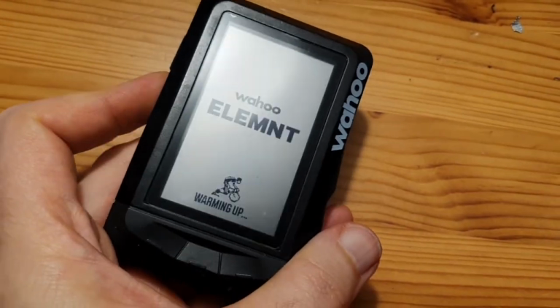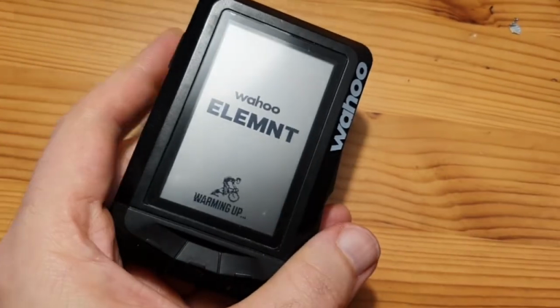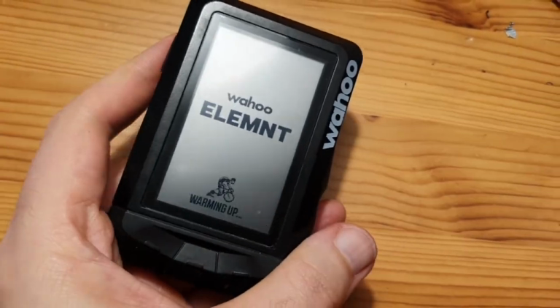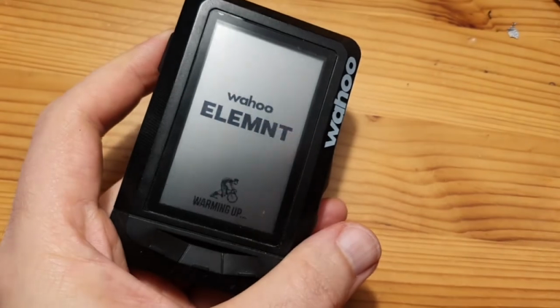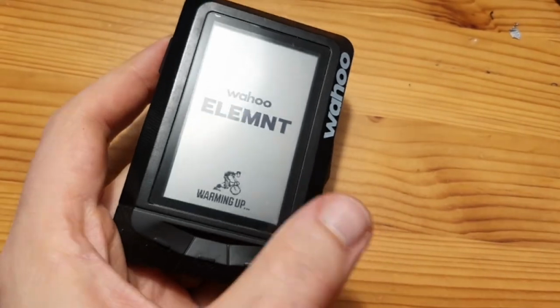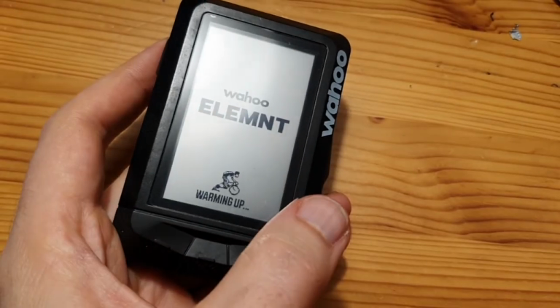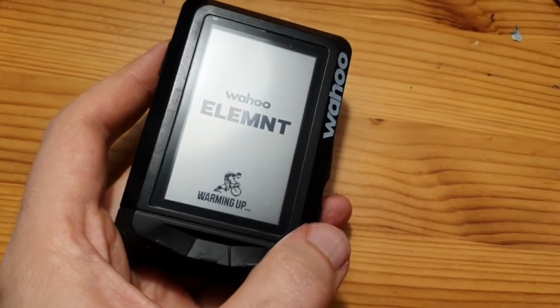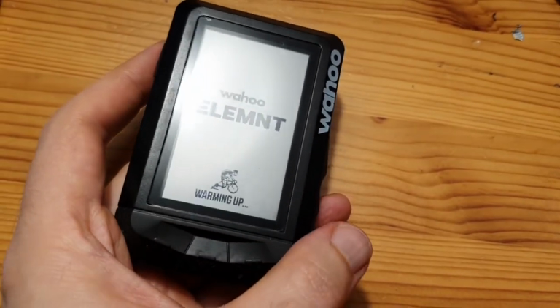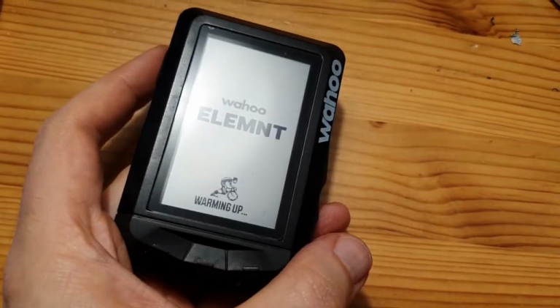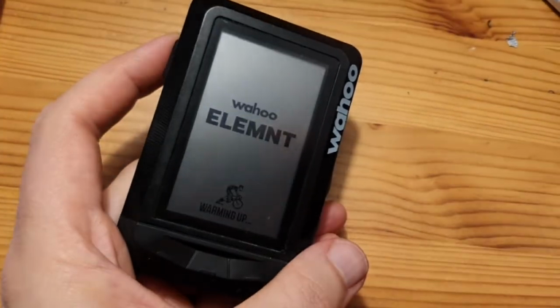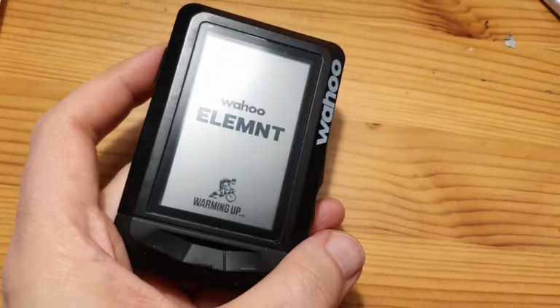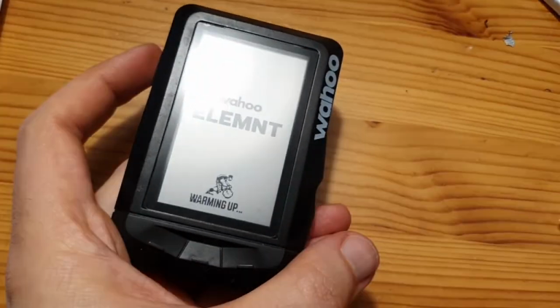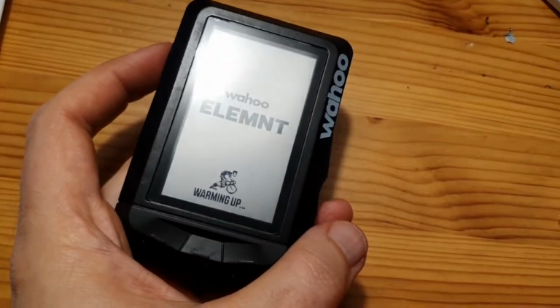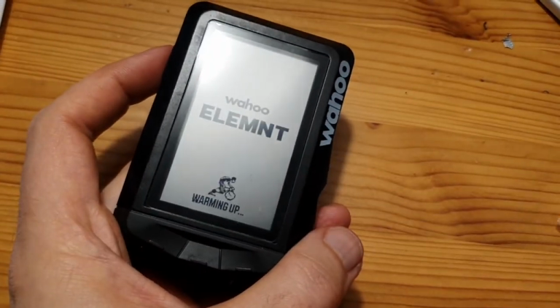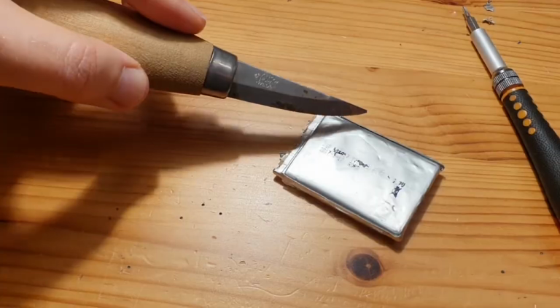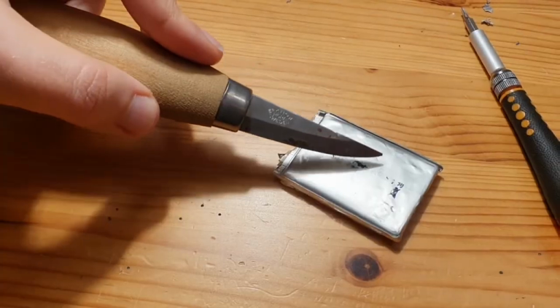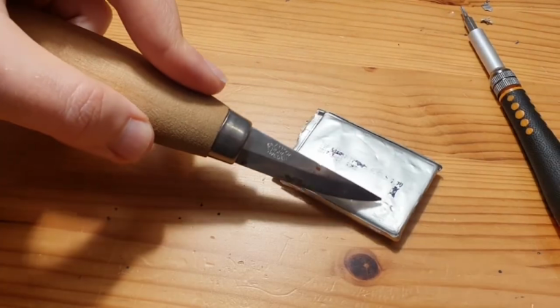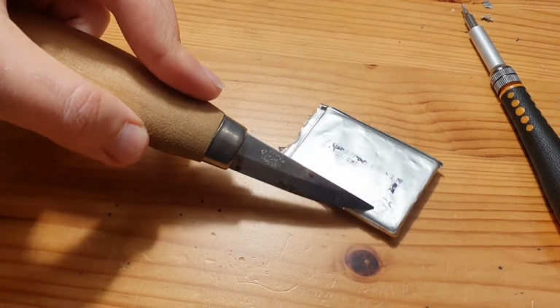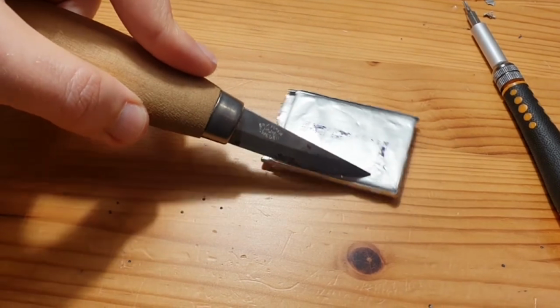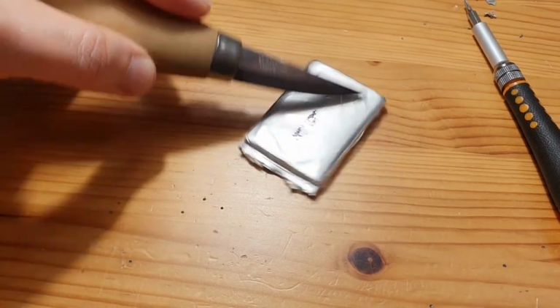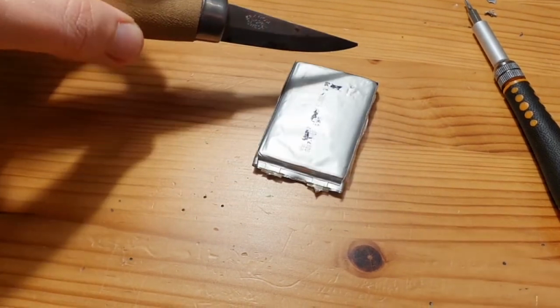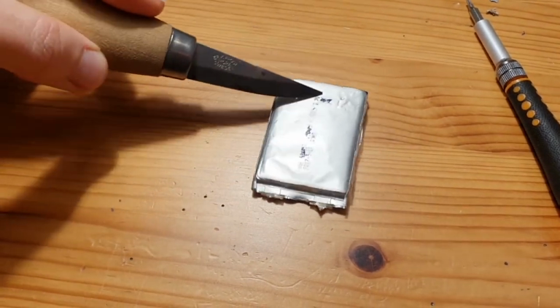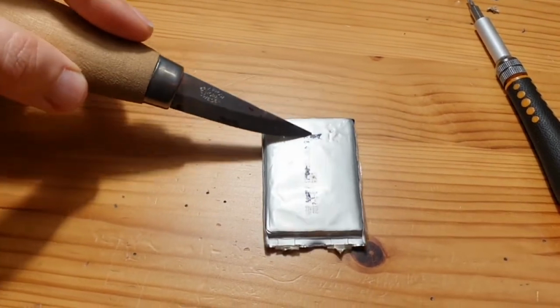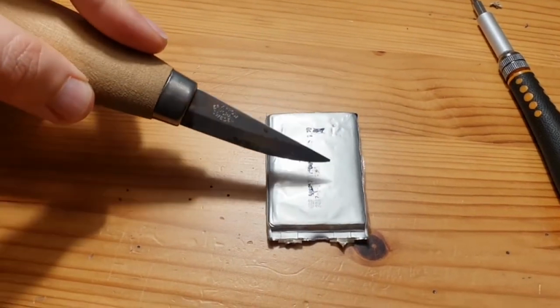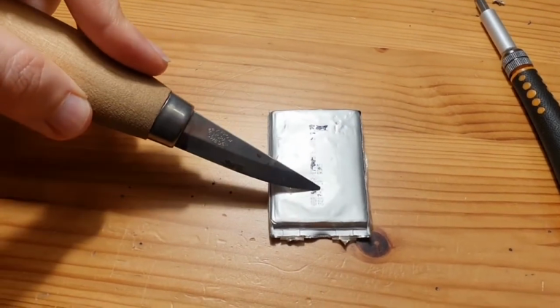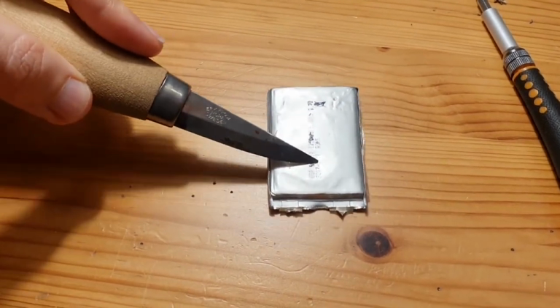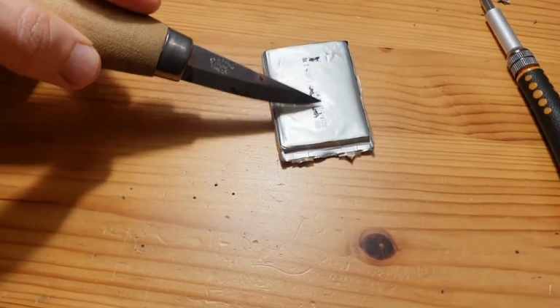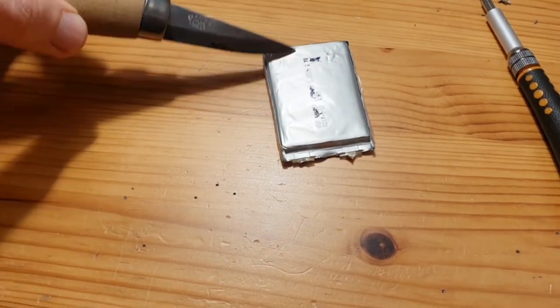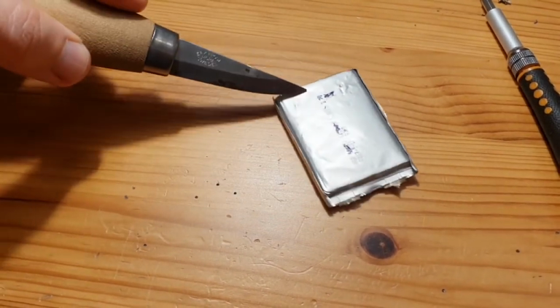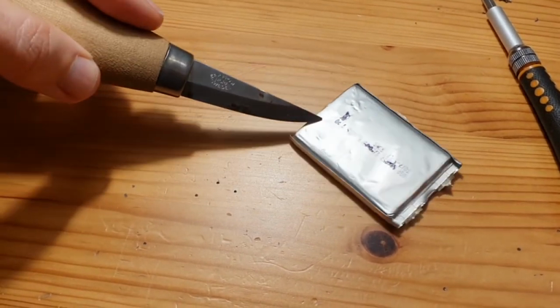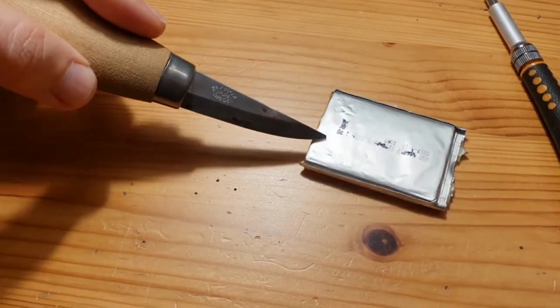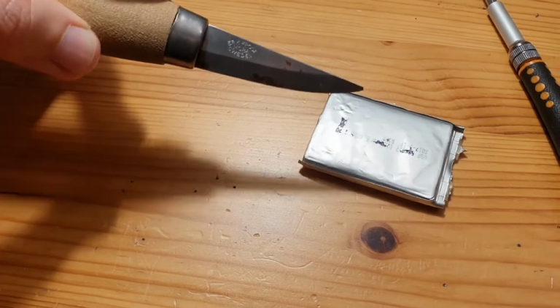This is how you can repair a Wahoo Elemnt if your battery is dead. The Wahoo is charging now. If you want to see more master carving in the future, please like and subscribe.